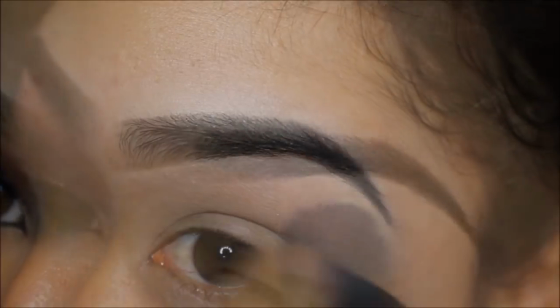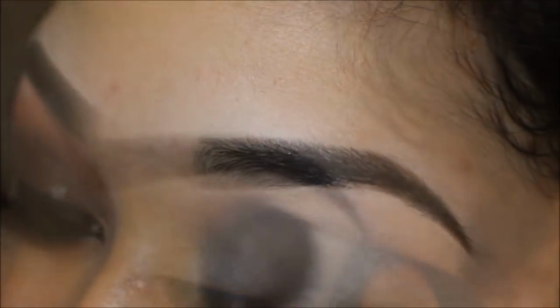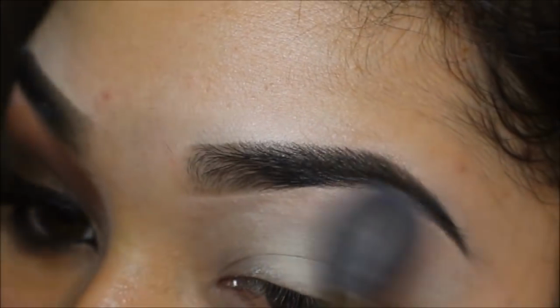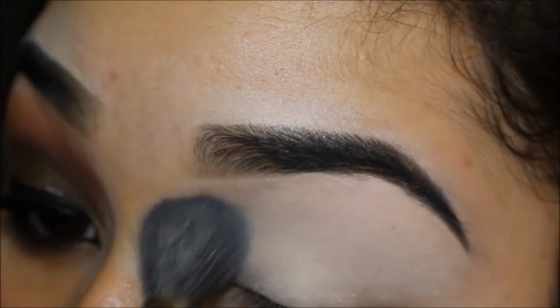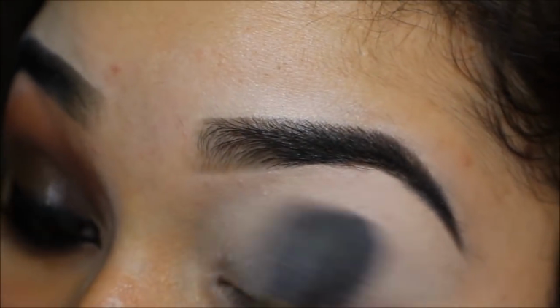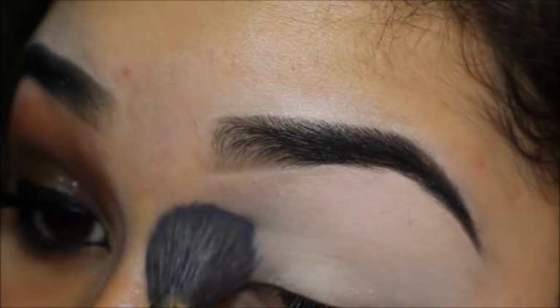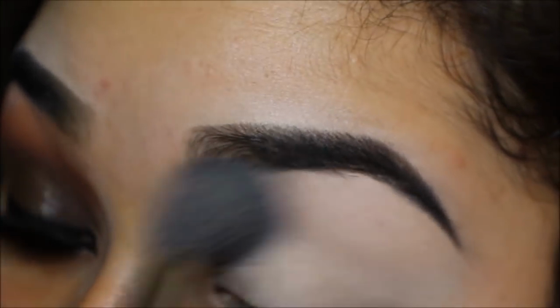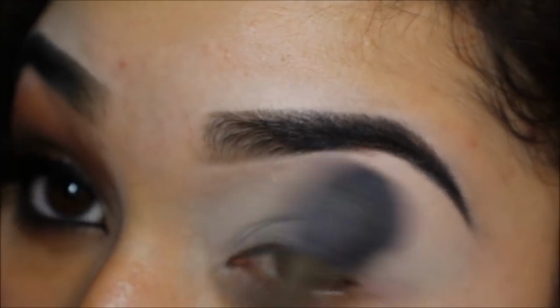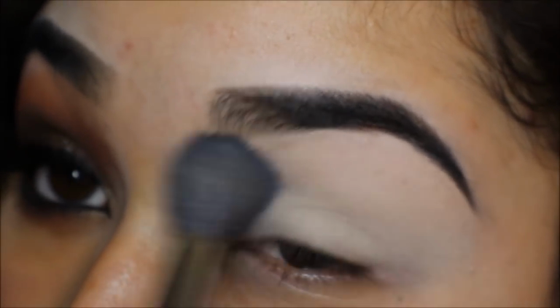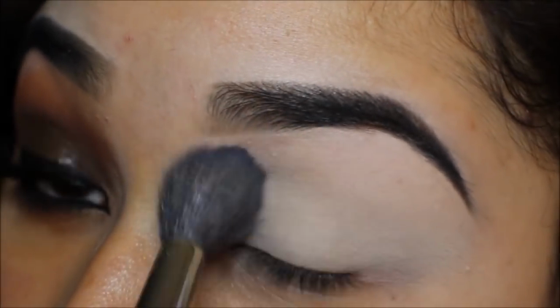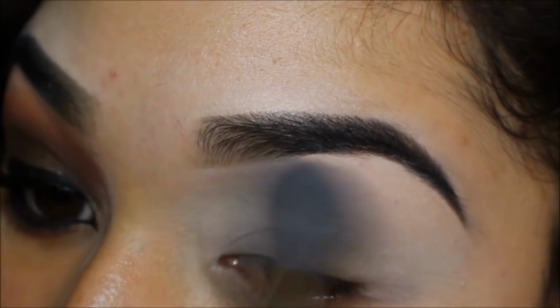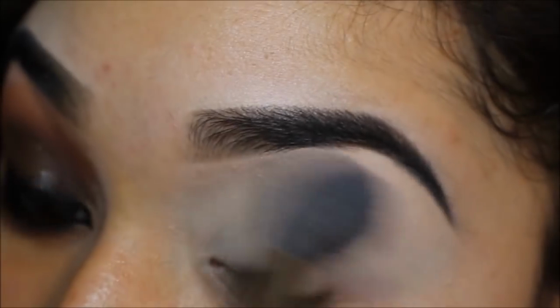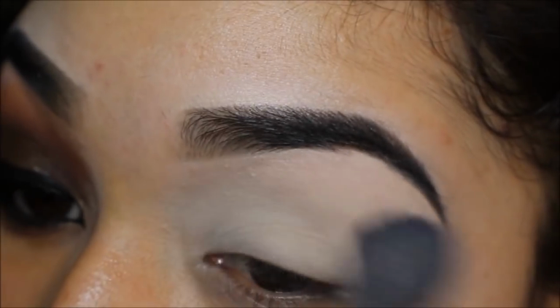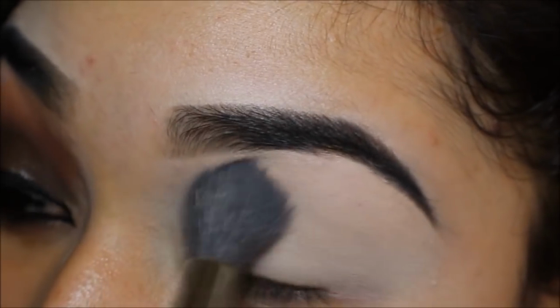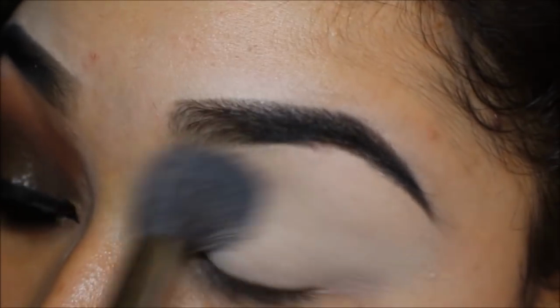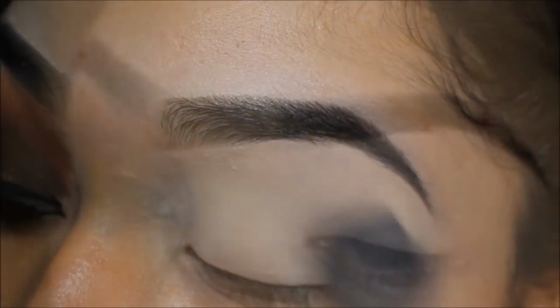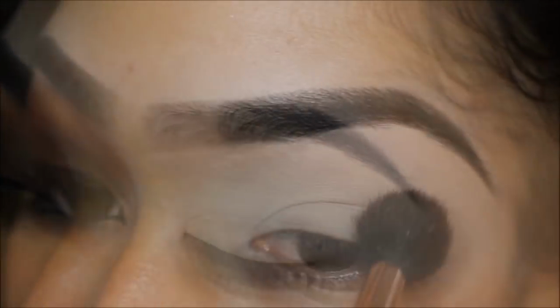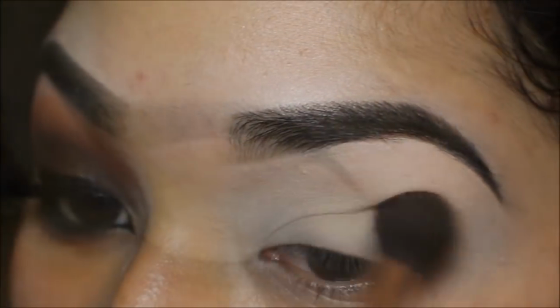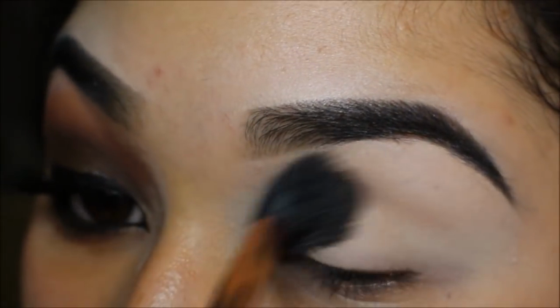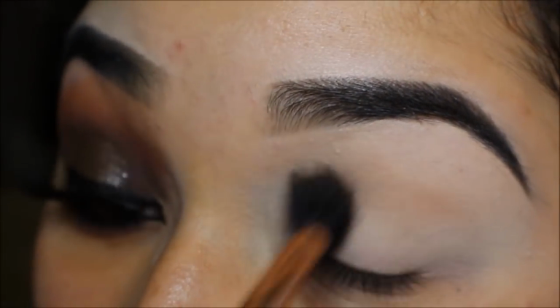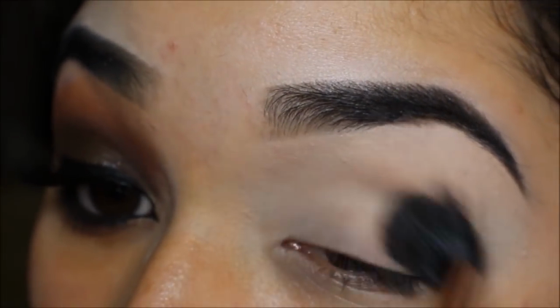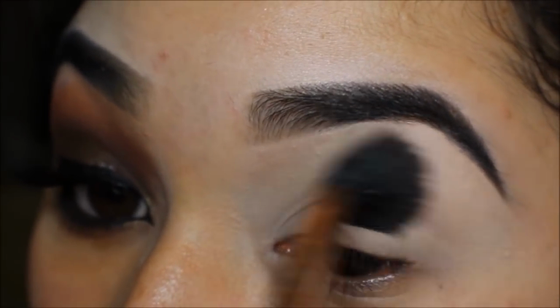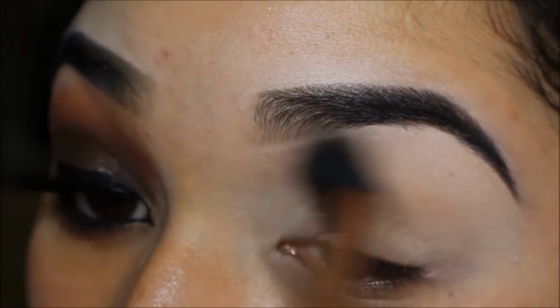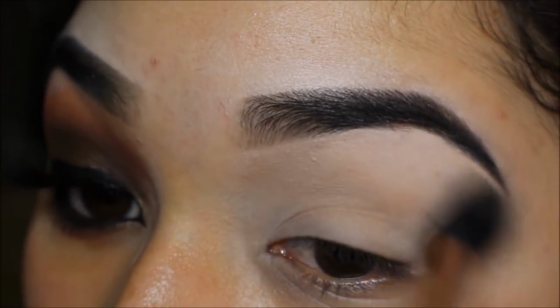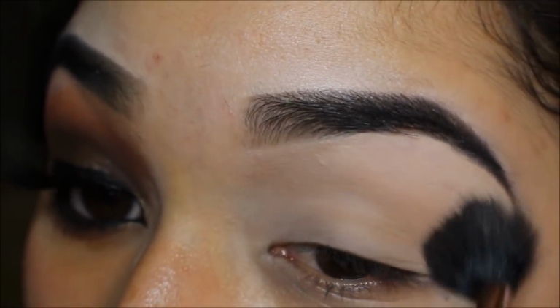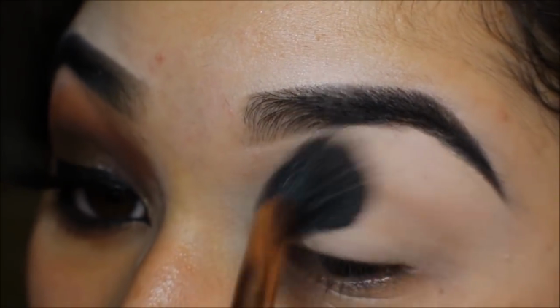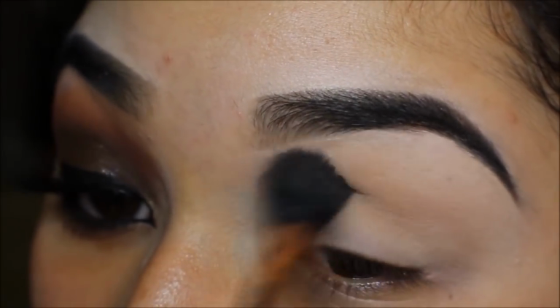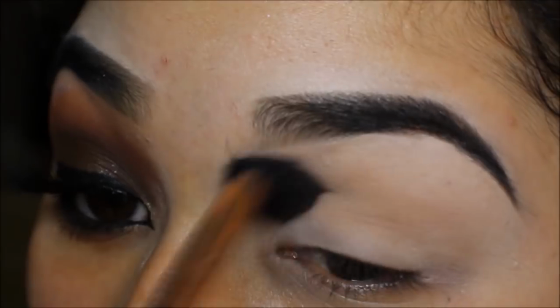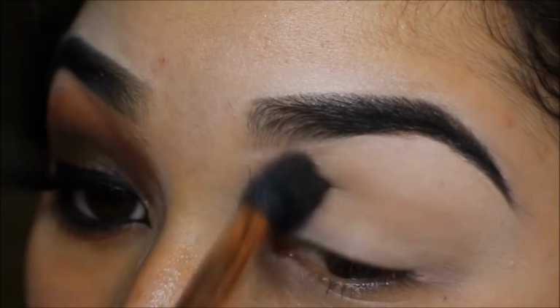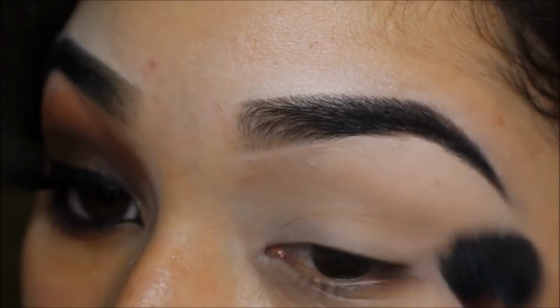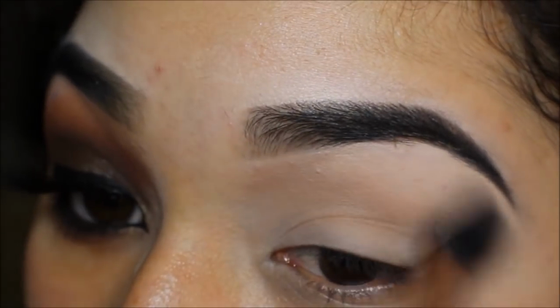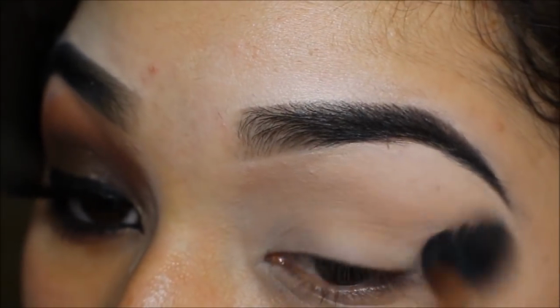I'm setting that with an Inglot 4SS brush and using the first shade in my Morphe 06F palette. Then I'm taking the shade Texture by MAC on a Sigma E40 brush to use as my transition color.